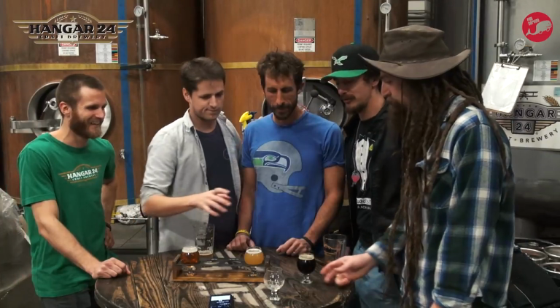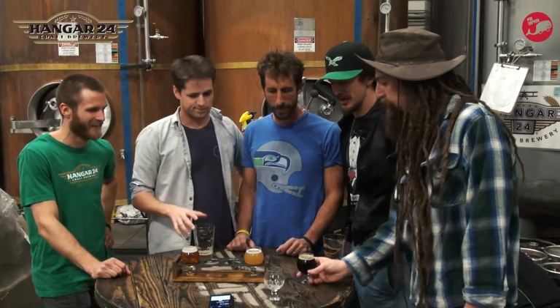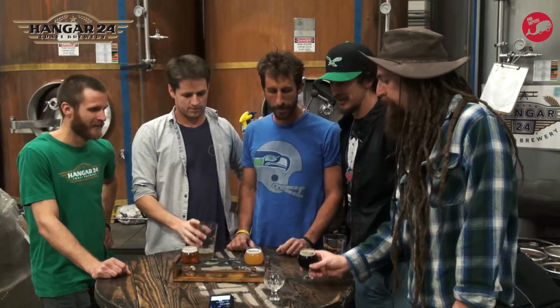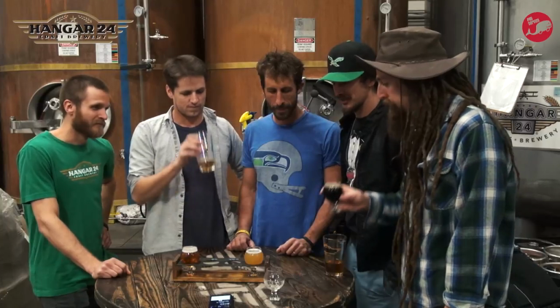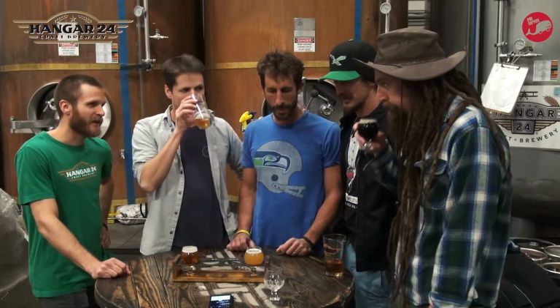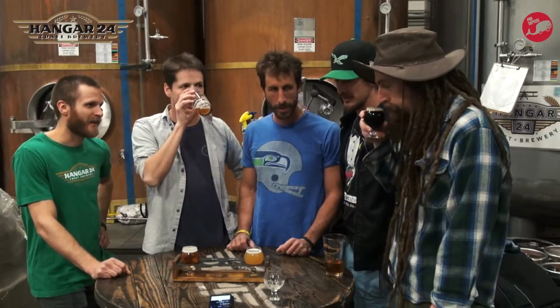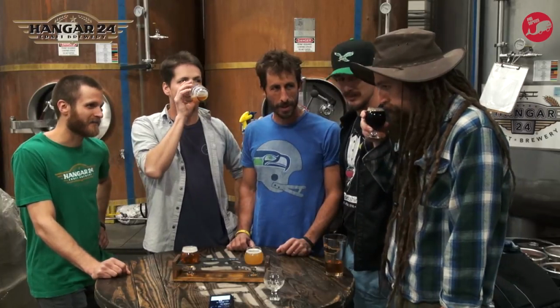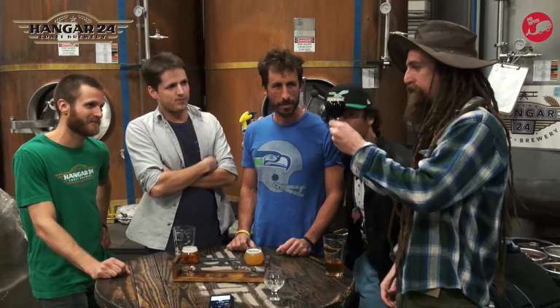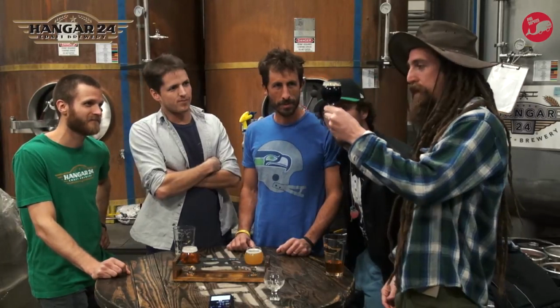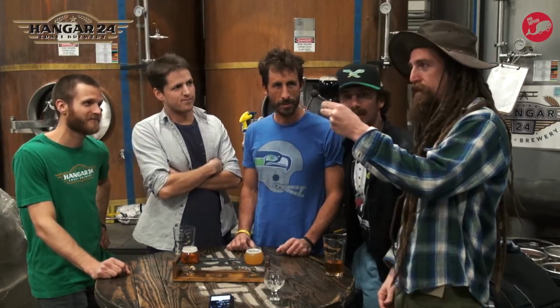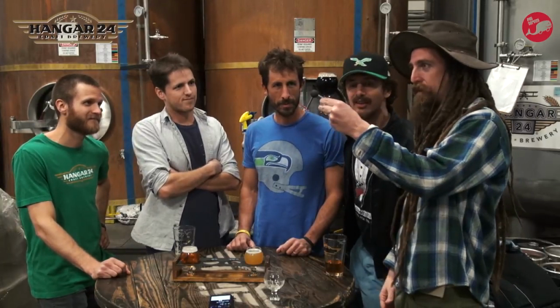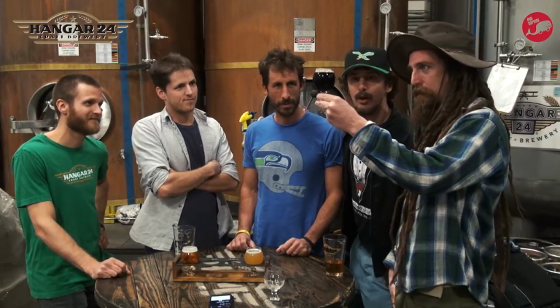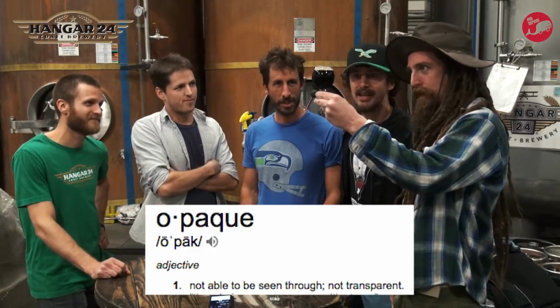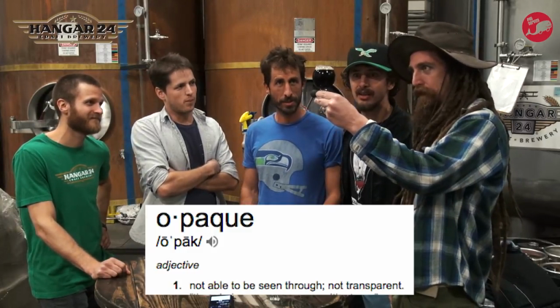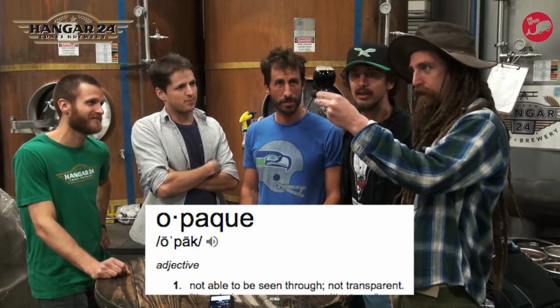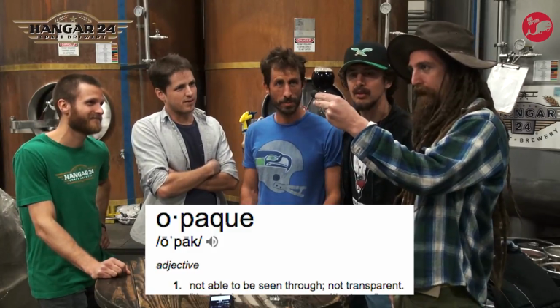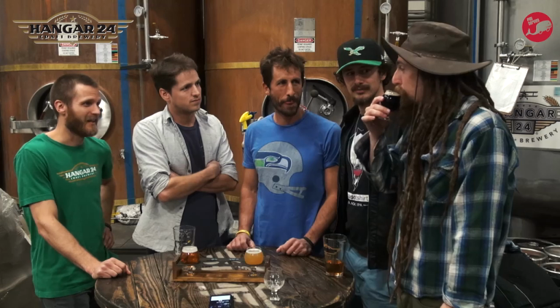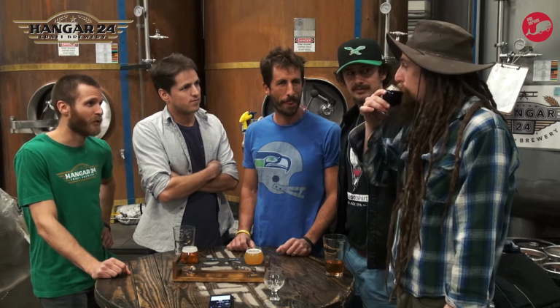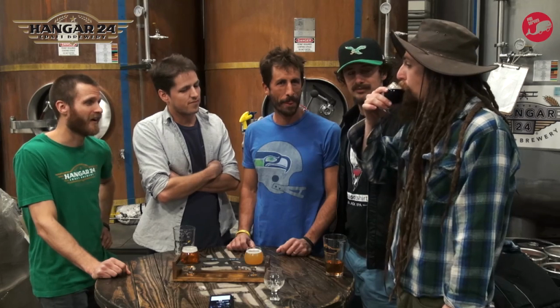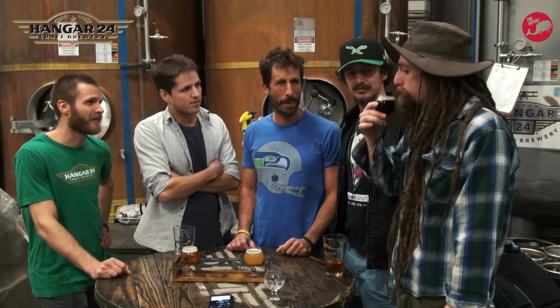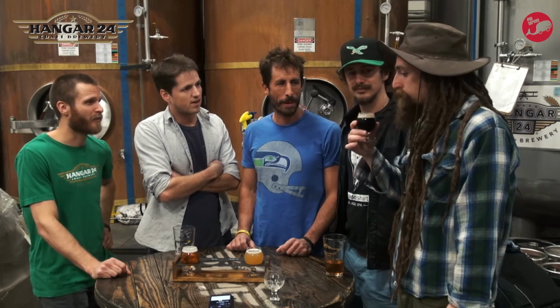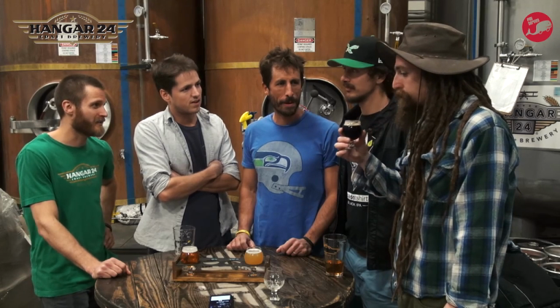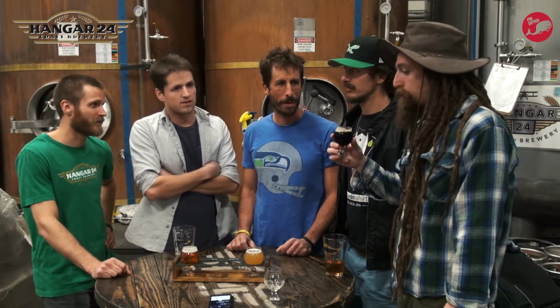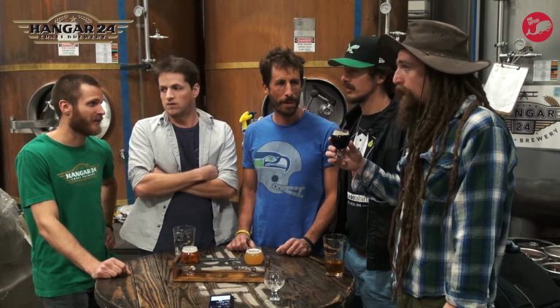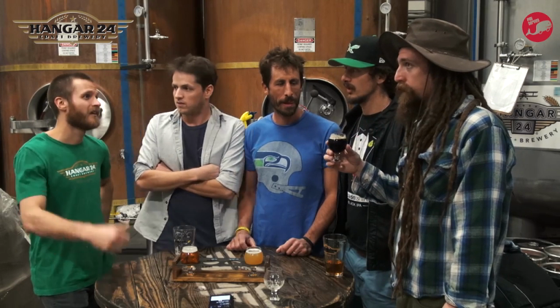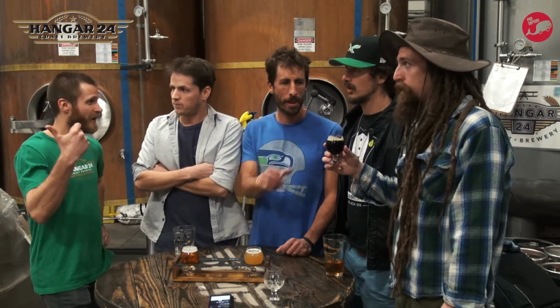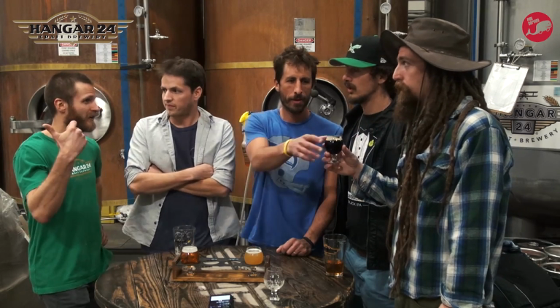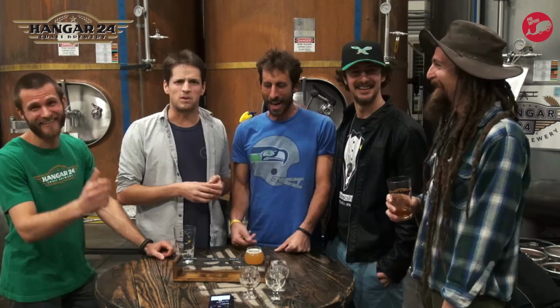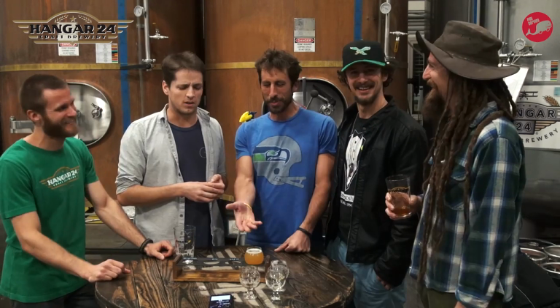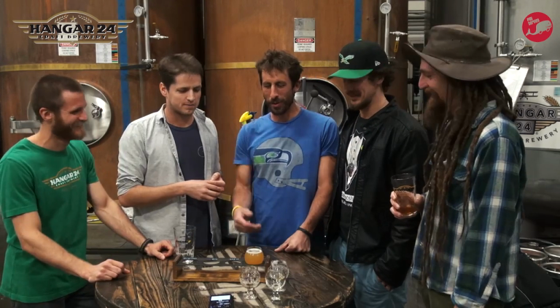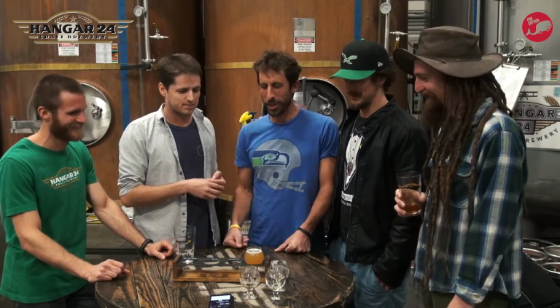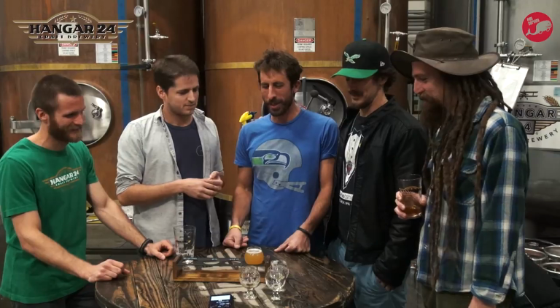Coffee. Look at the color of that thing. What's that word where you can't see through stuff? Opaque. It's brewed with coffee from Augie's, which is right here in Redlands. All right, let's move on to the featured beer here.